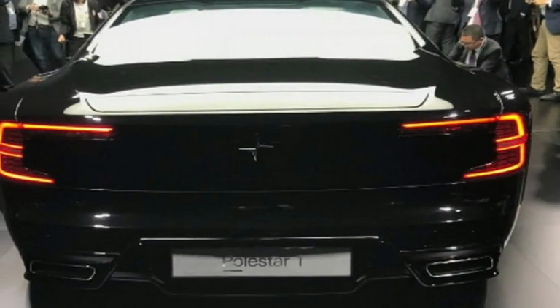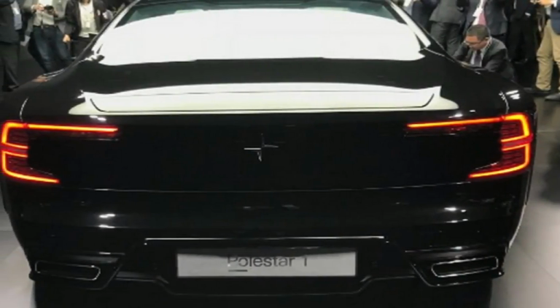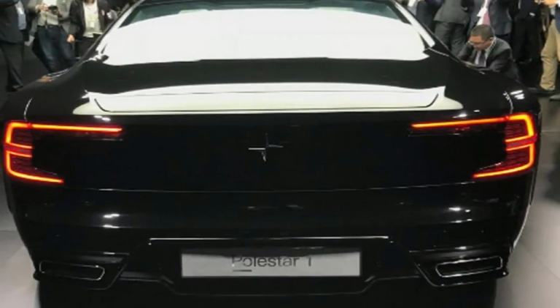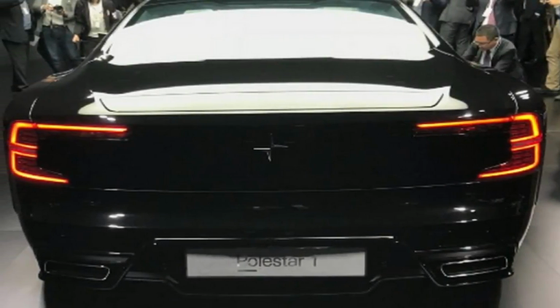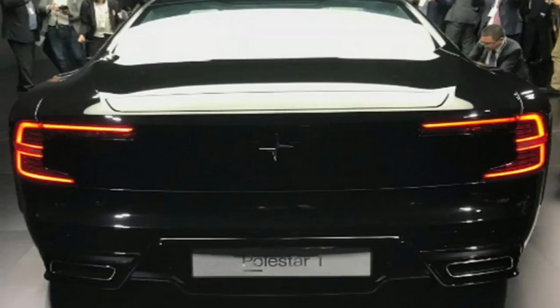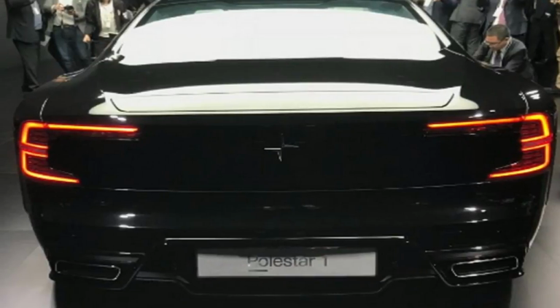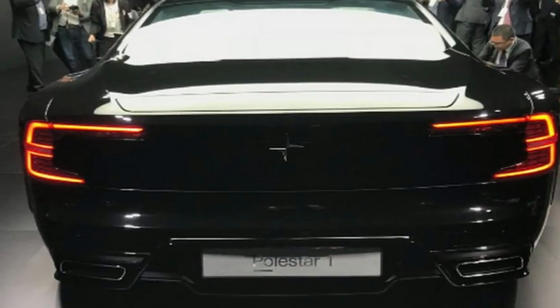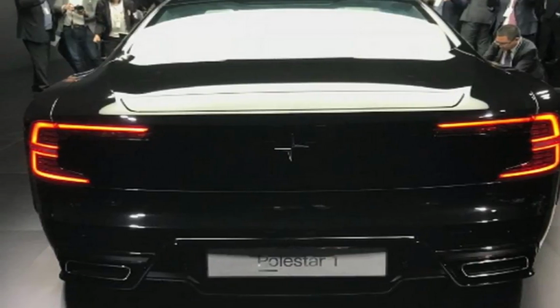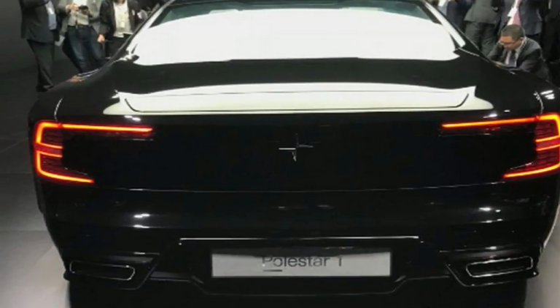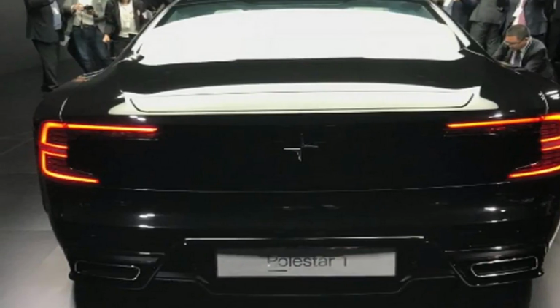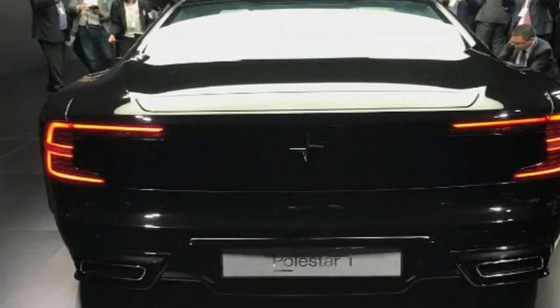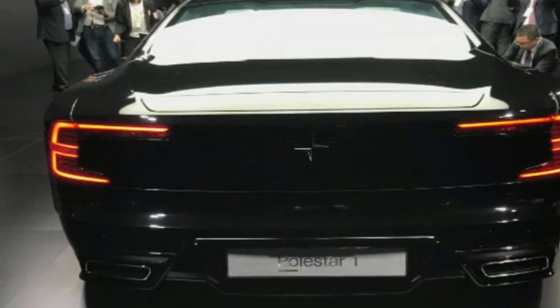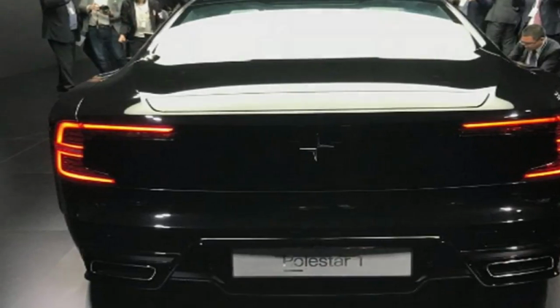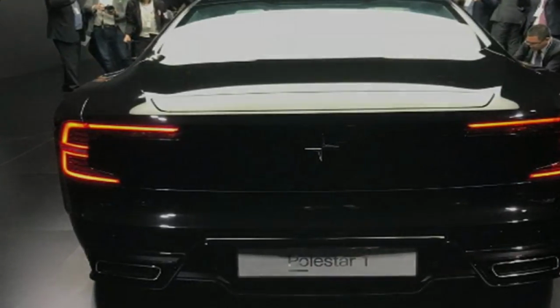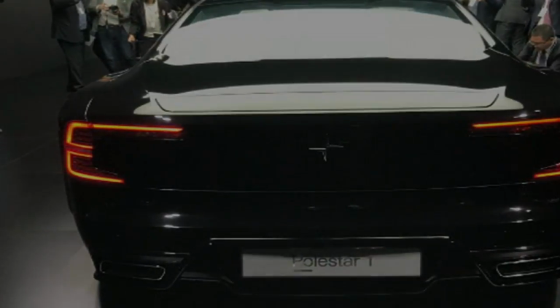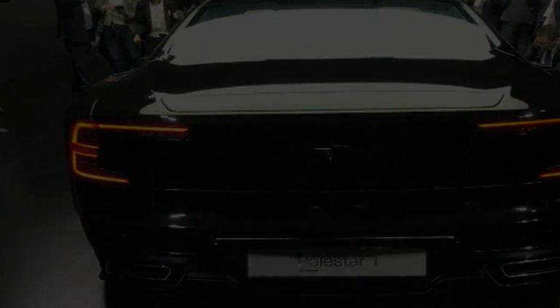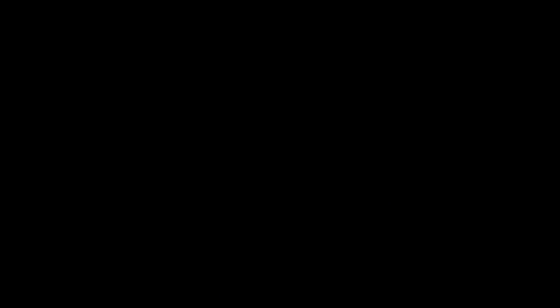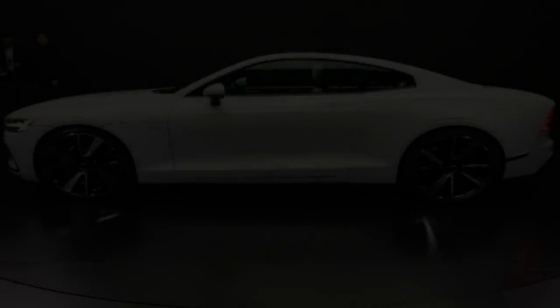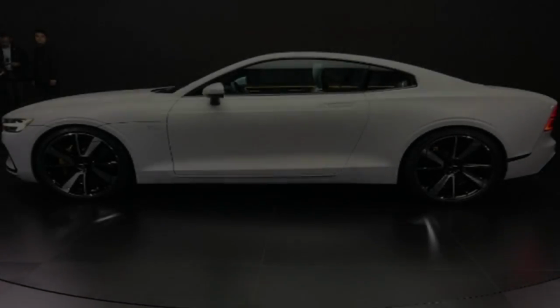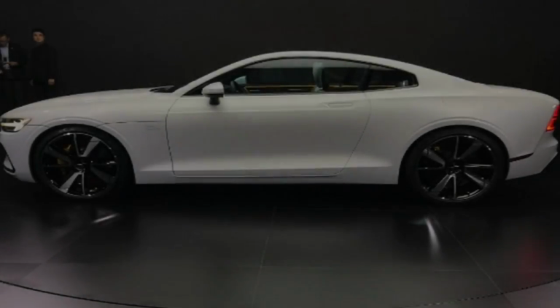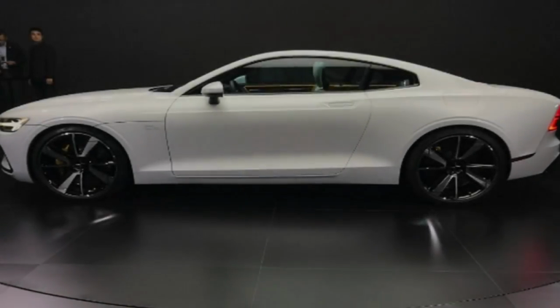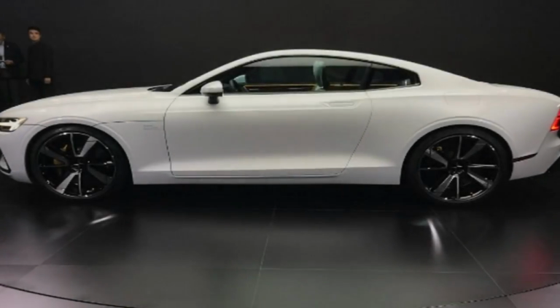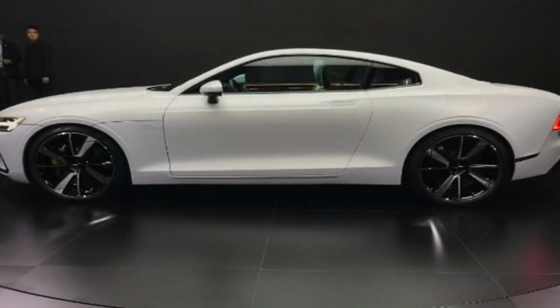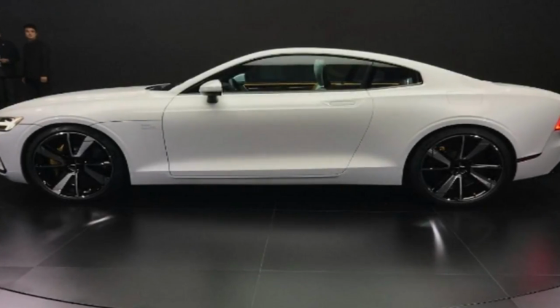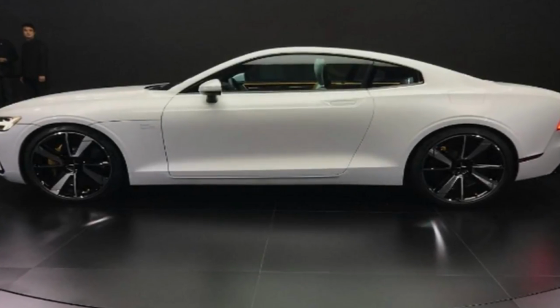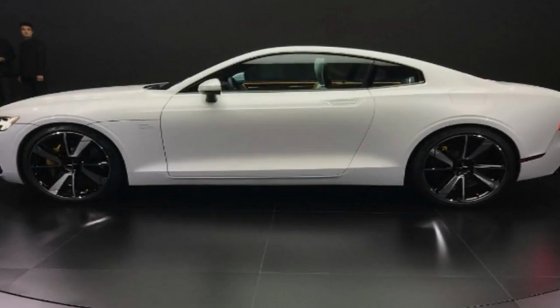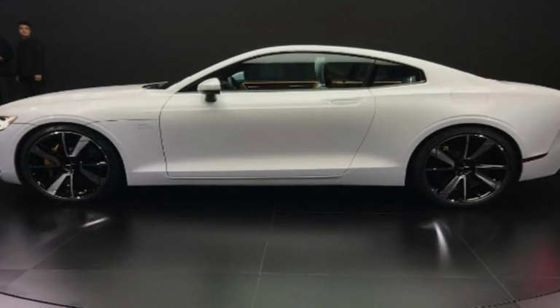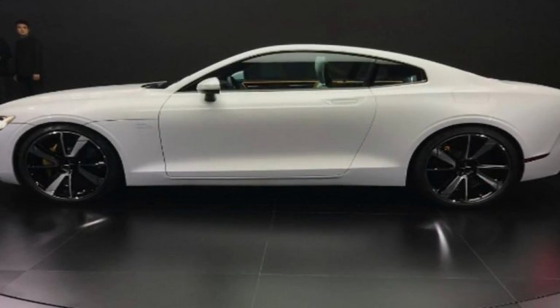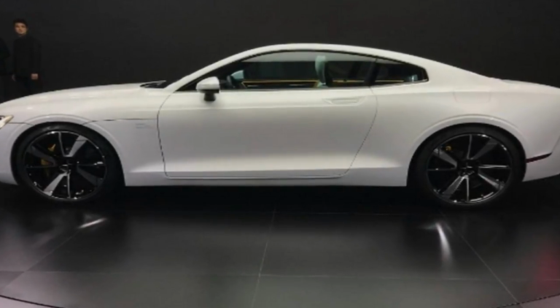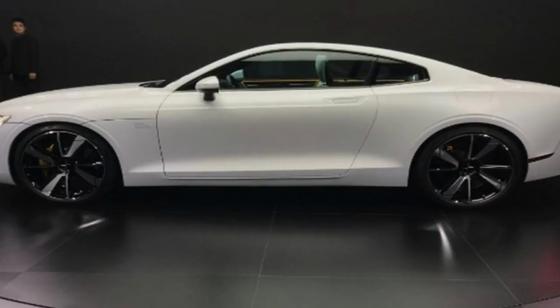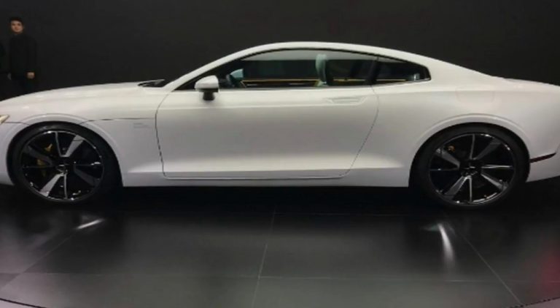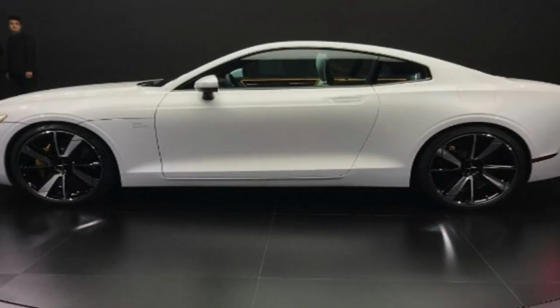Along with the production-ready coupe, Polestar has two further all-electric products in the pipeline: a saloon to rival the Tesla Model 3, and a larger SUV. They'll be named Polestar 2 and Polestar 3, respectively.